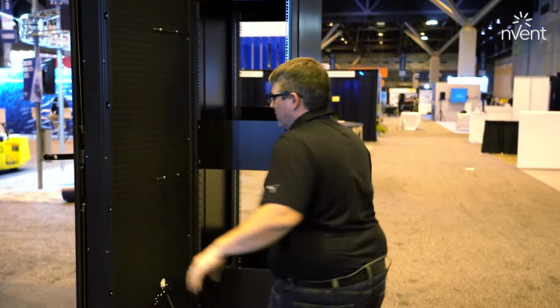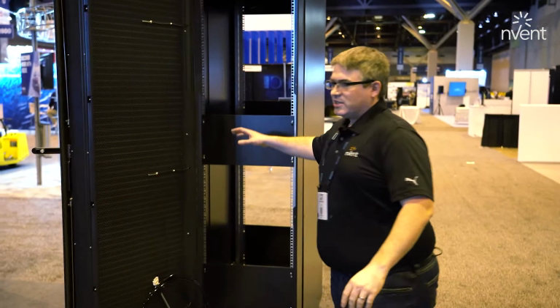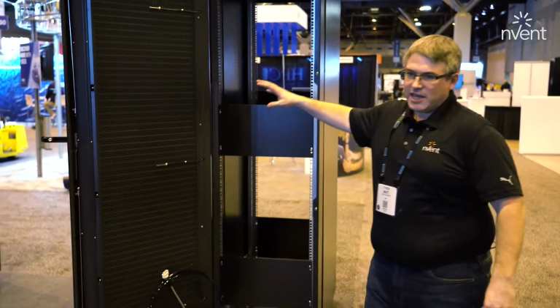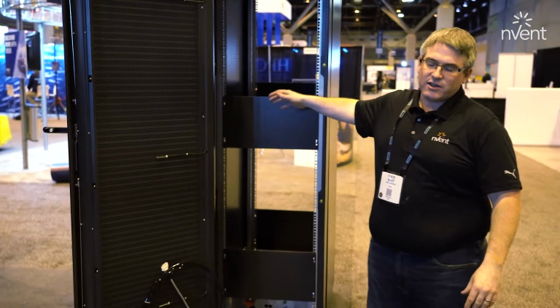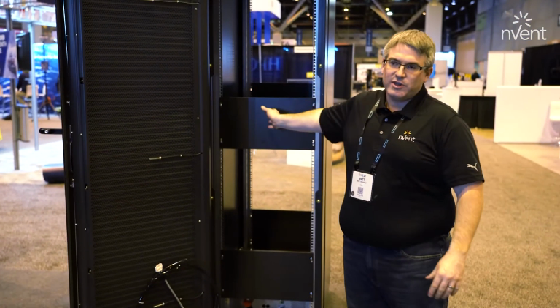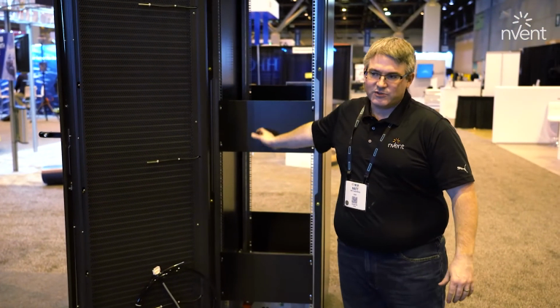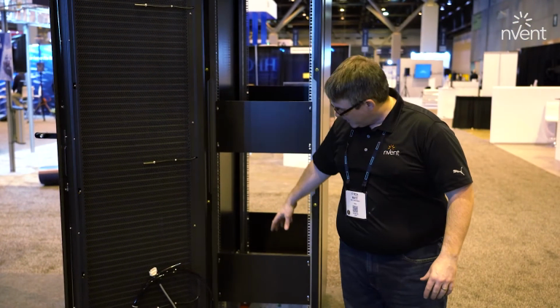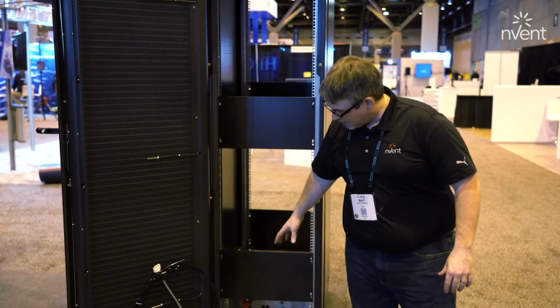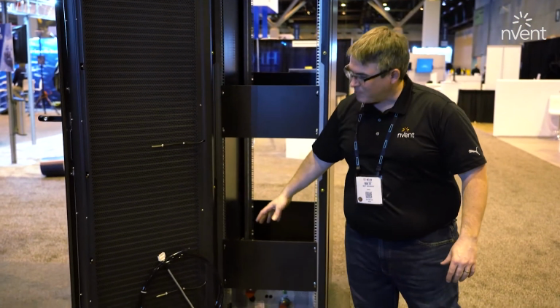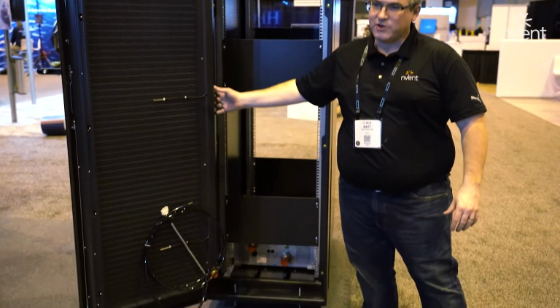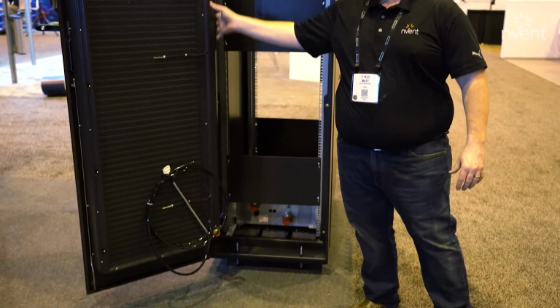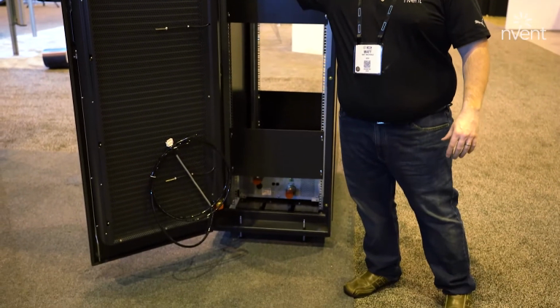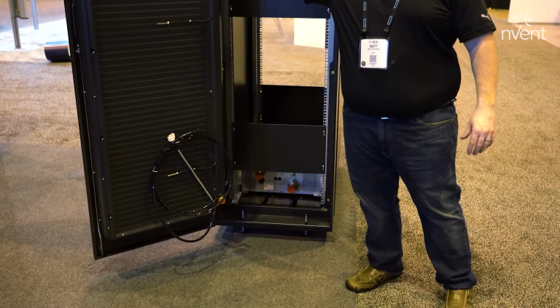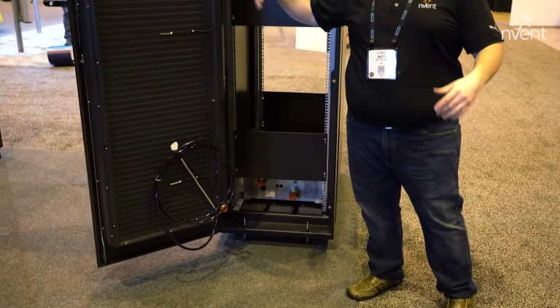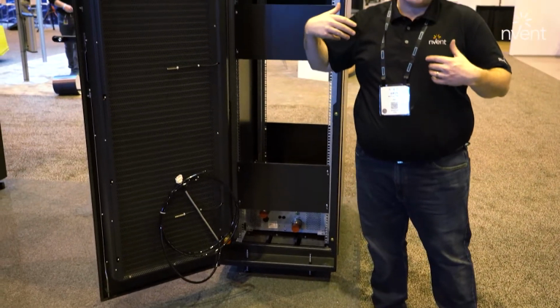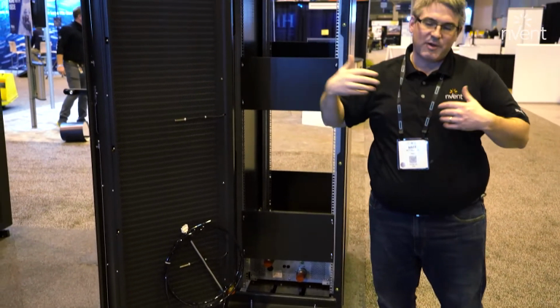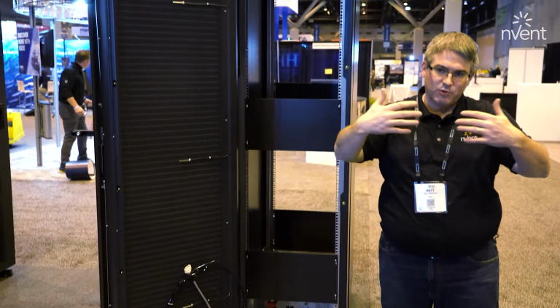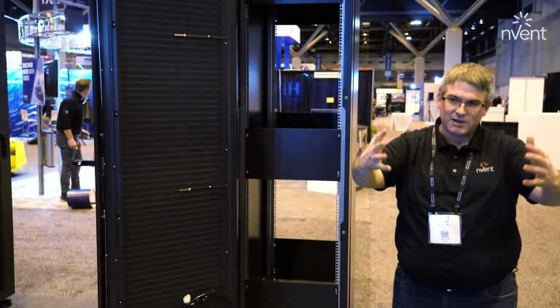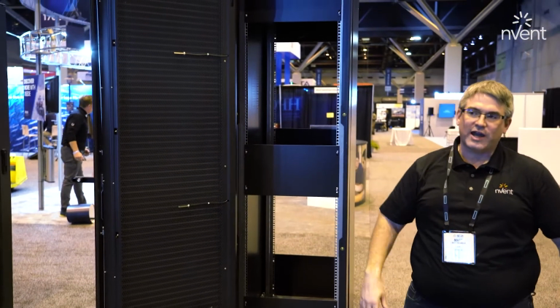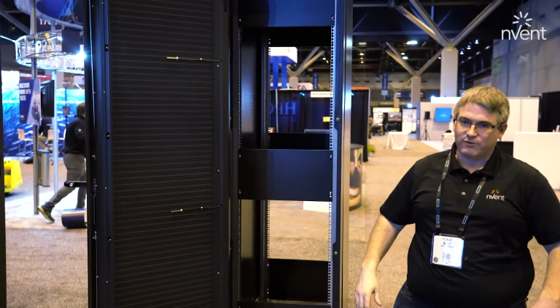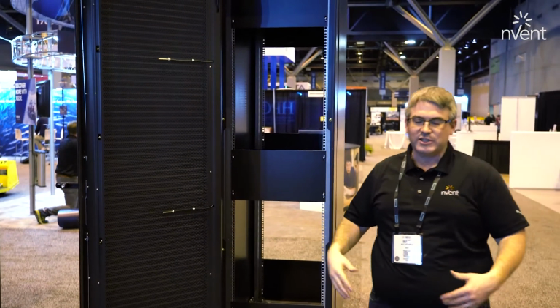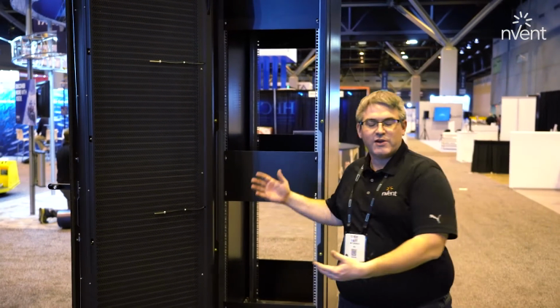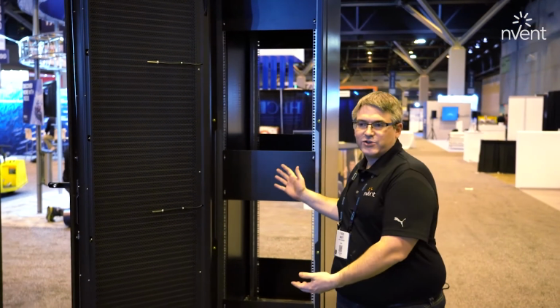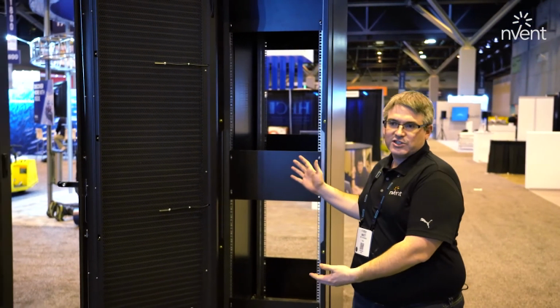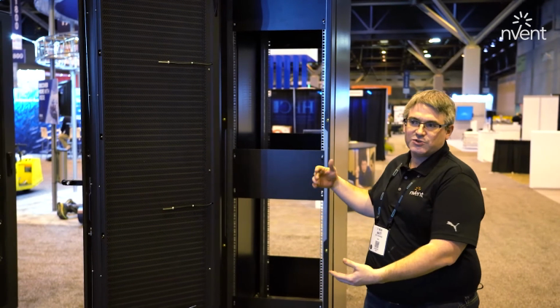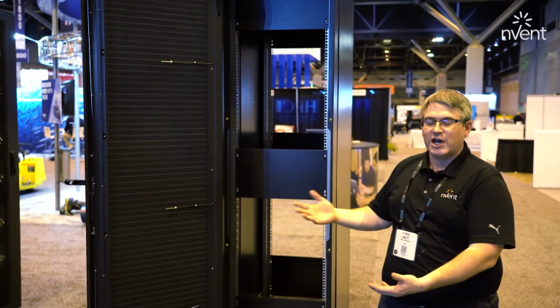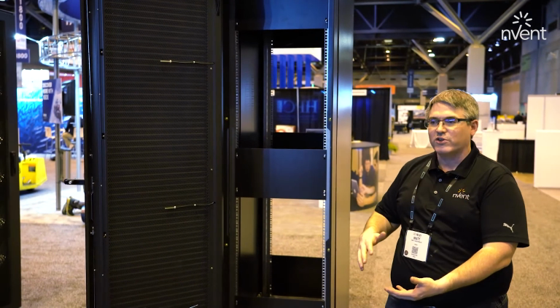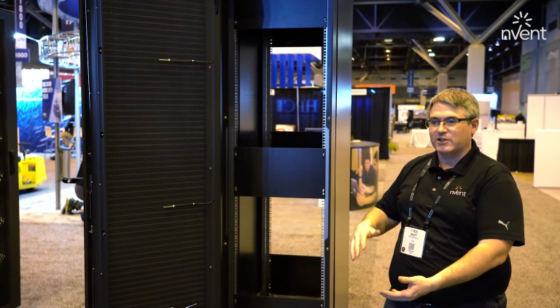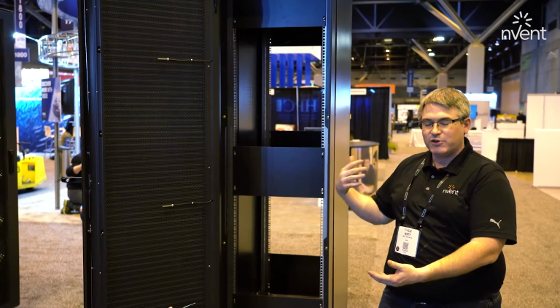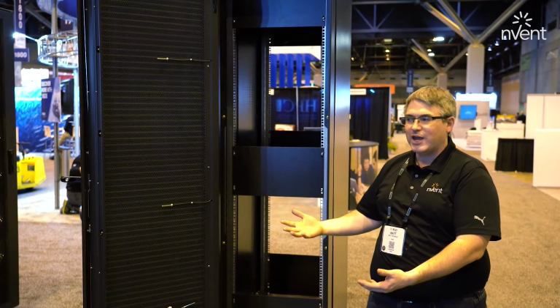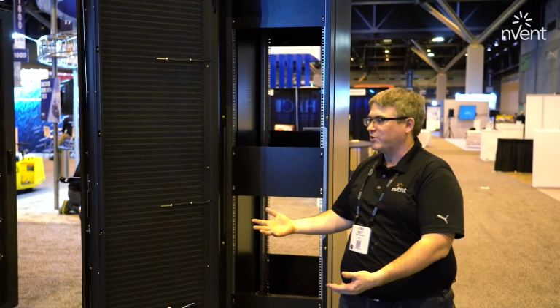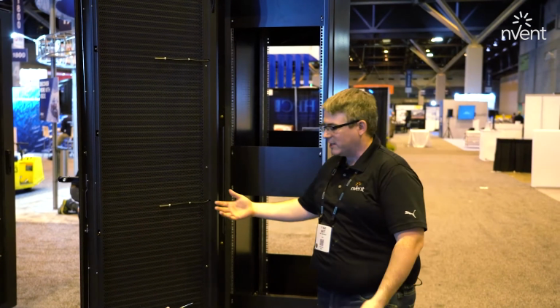This takes the heat out of the liquid that comes from the IT coming from the pump unit, throws it up through the coil, and the fans on the back cool the heat and blow it out into the room. This is great for retrofit solutions where there's not water in the facility but you want to enable liquid cooled IT.